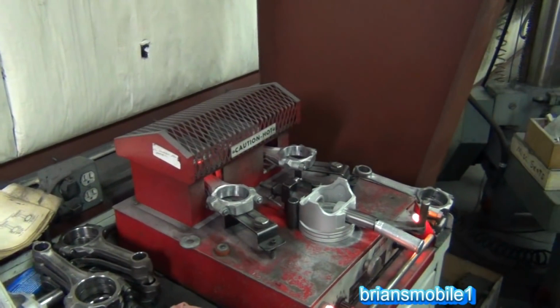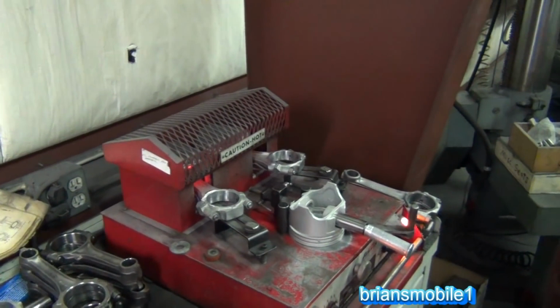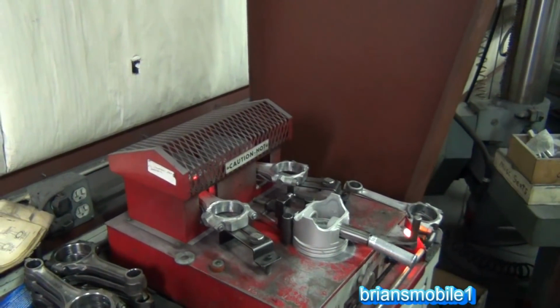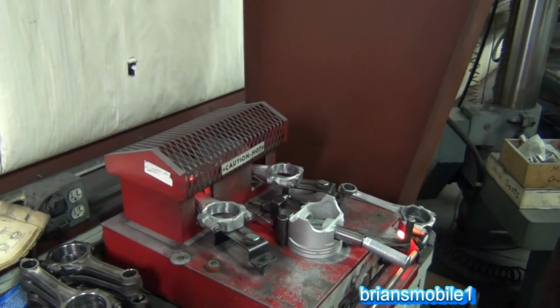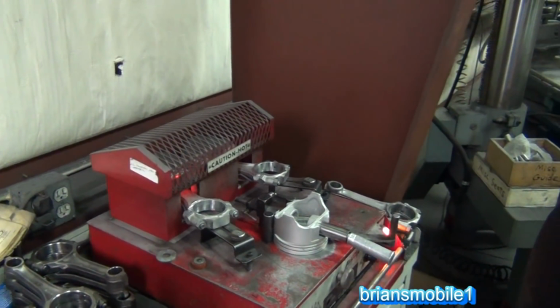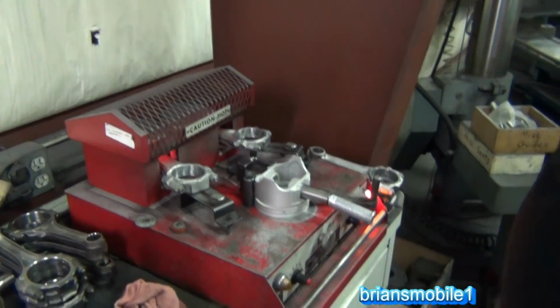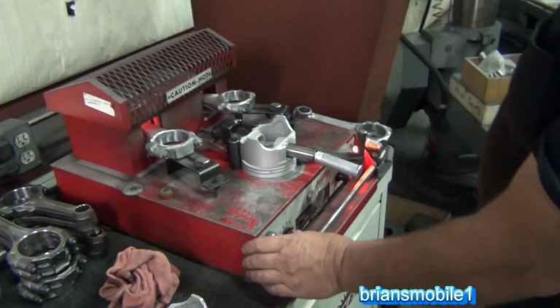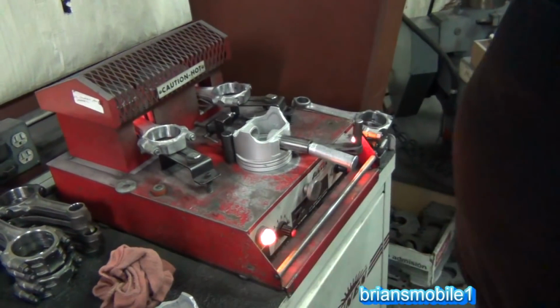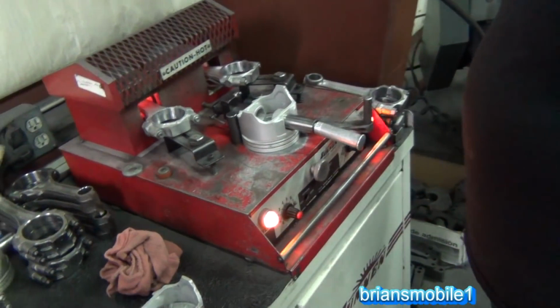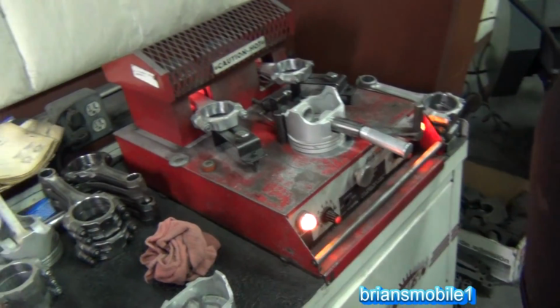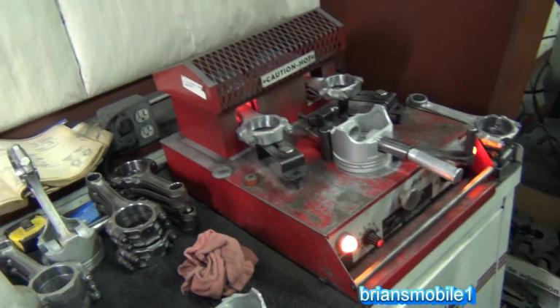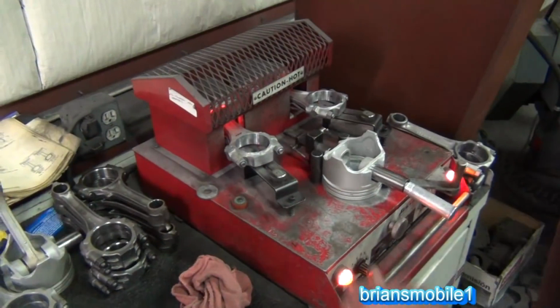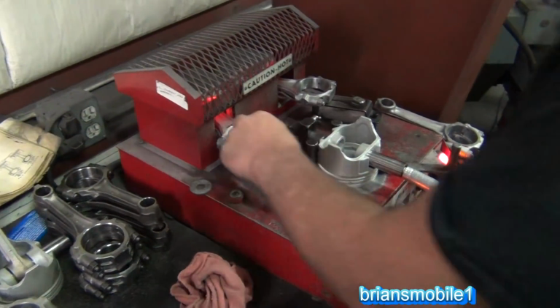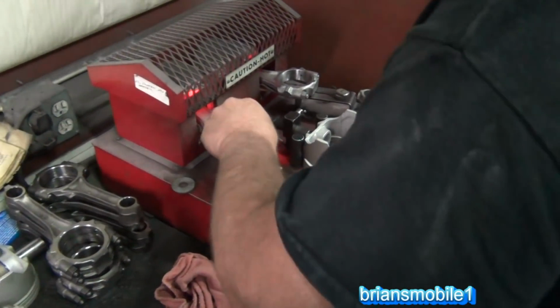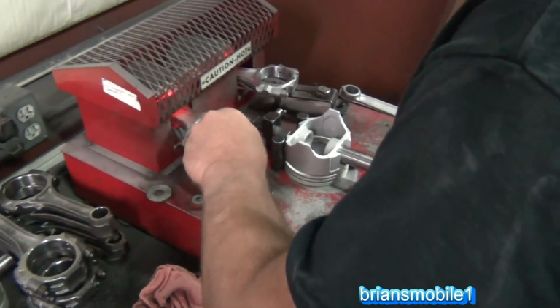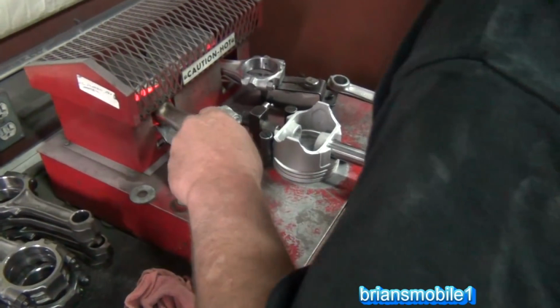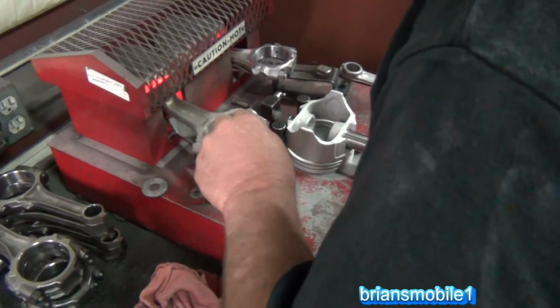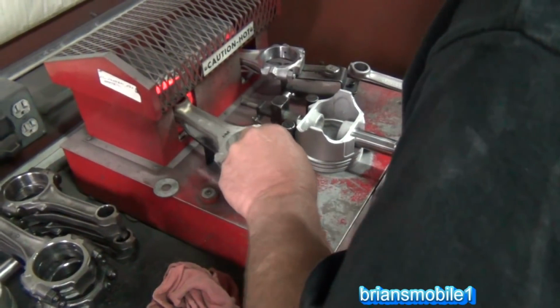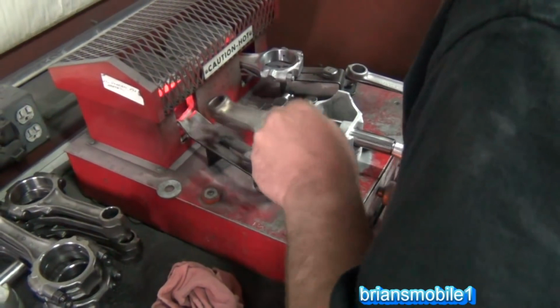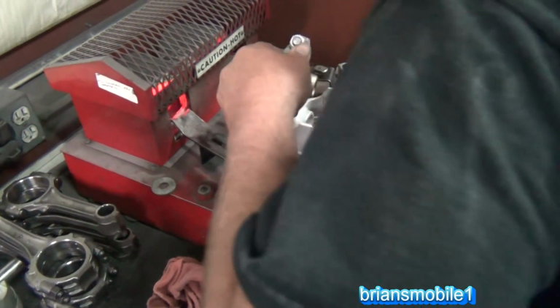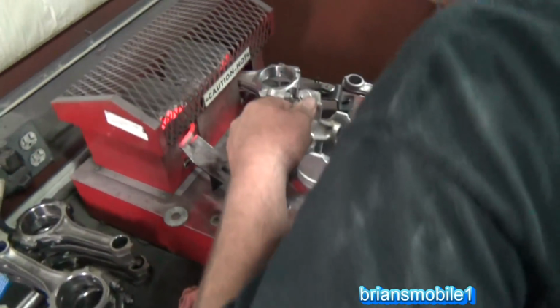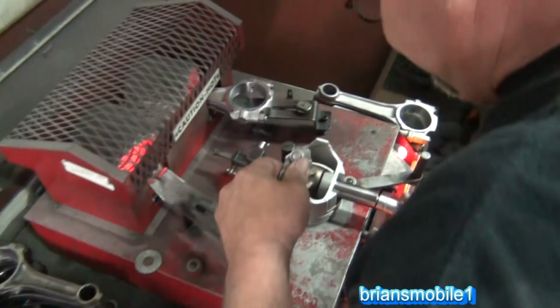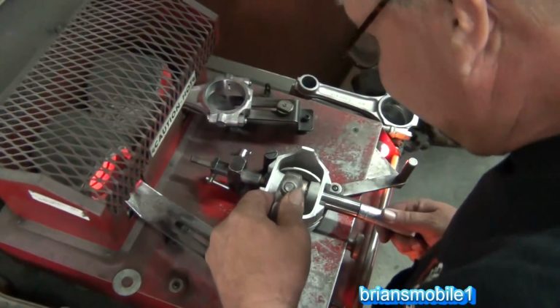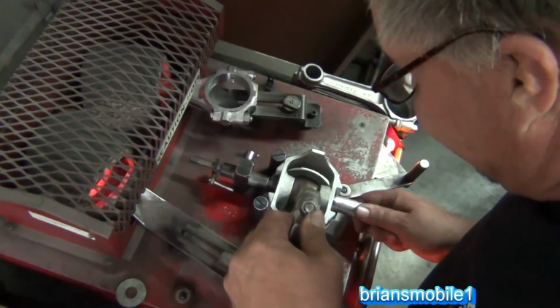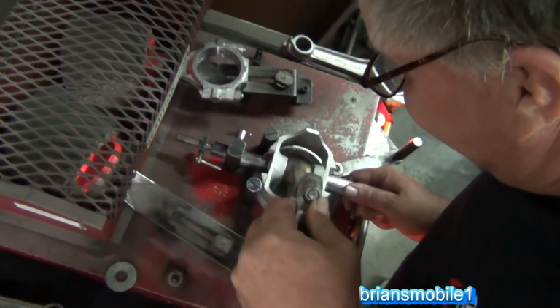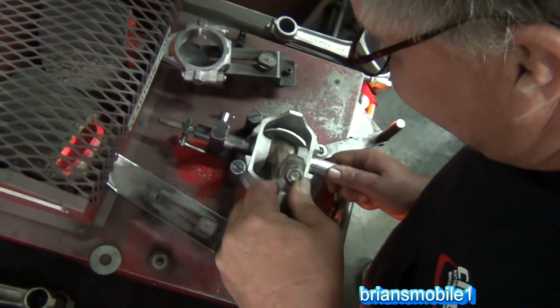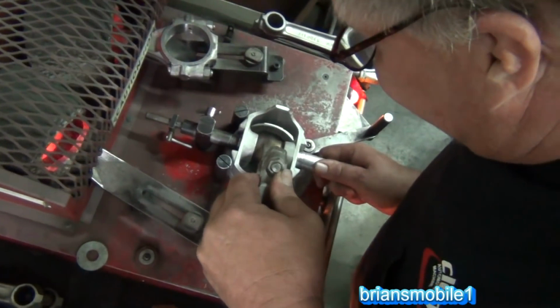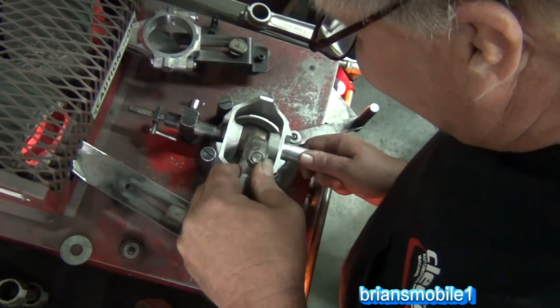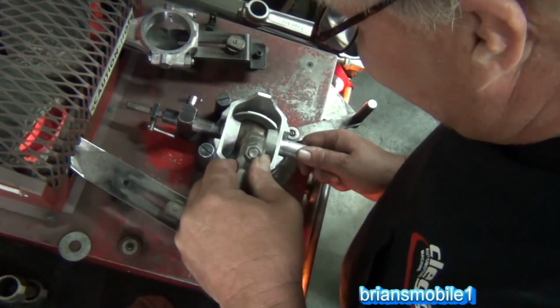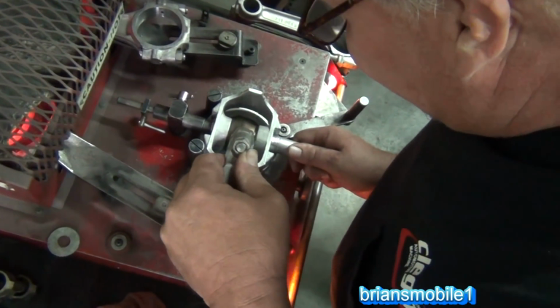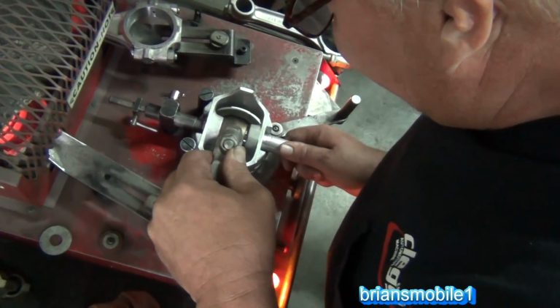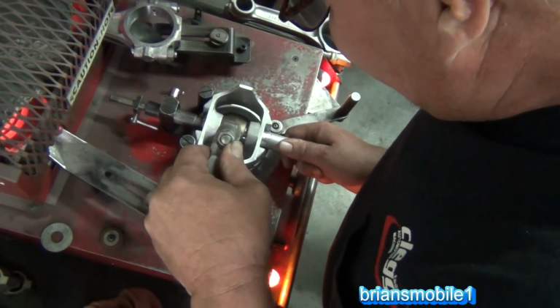What kind of heat is that — is that electric? It's just like an electric stove. Yeah, gotcha.